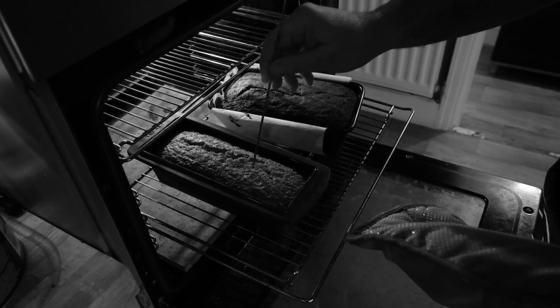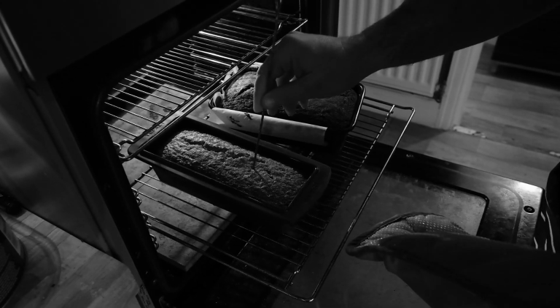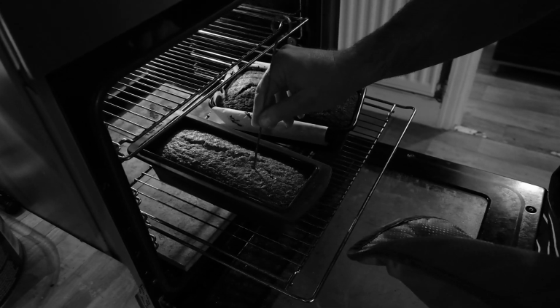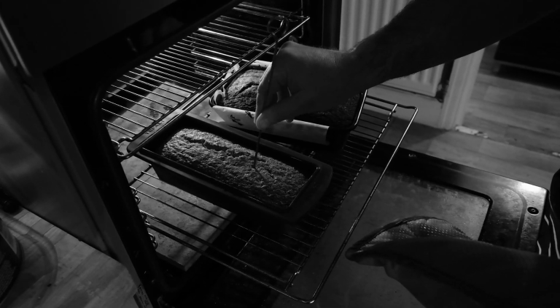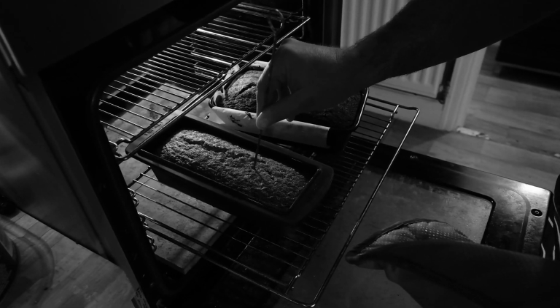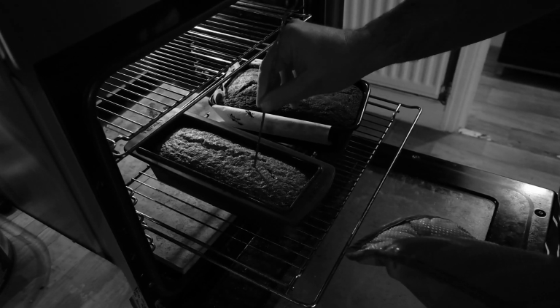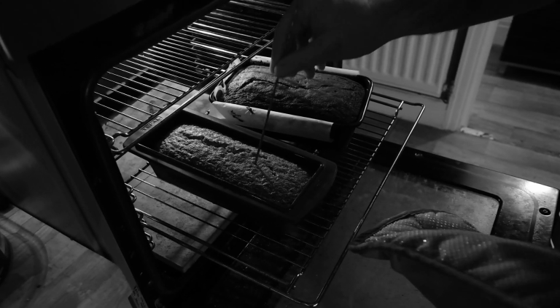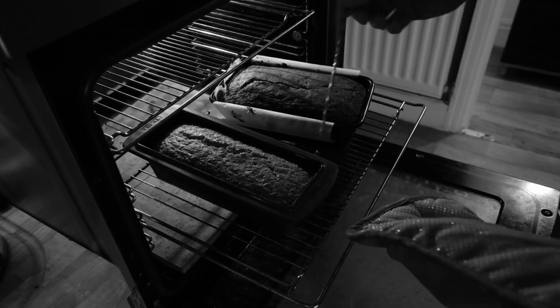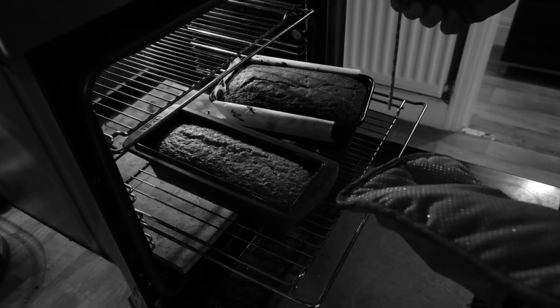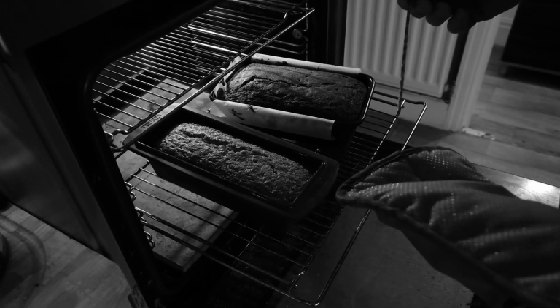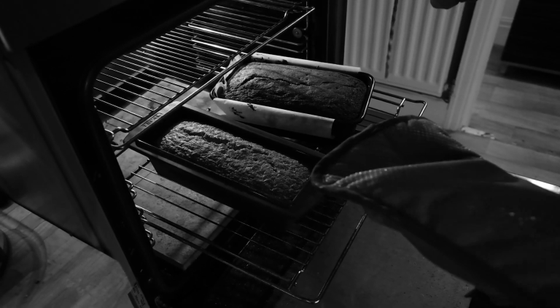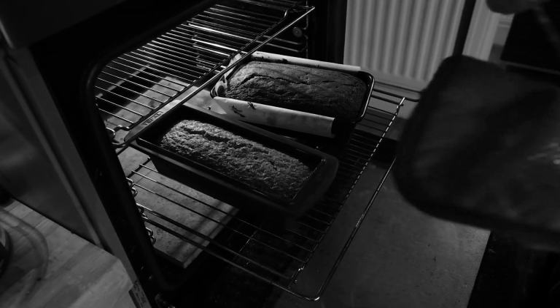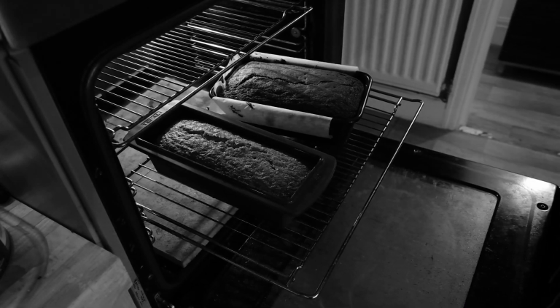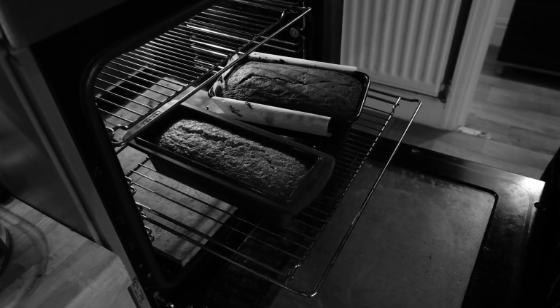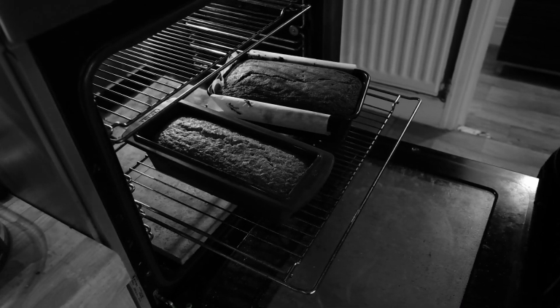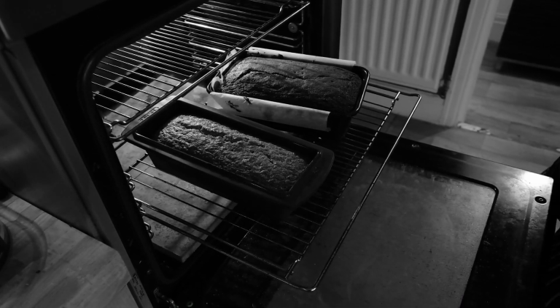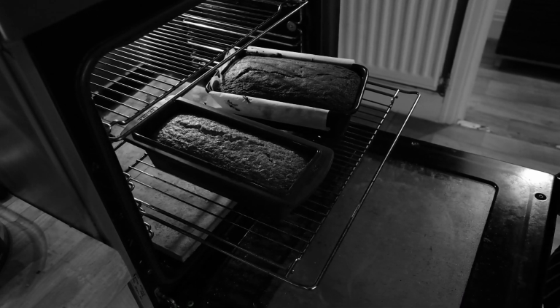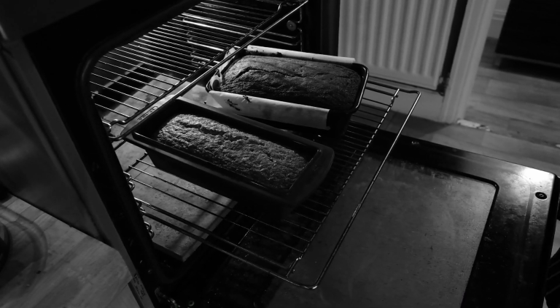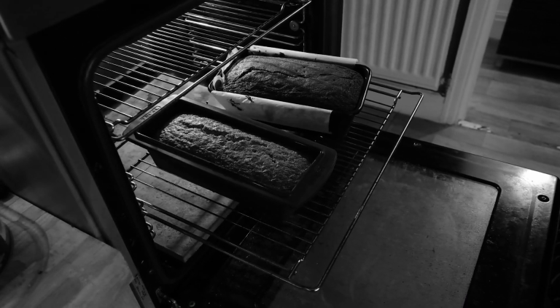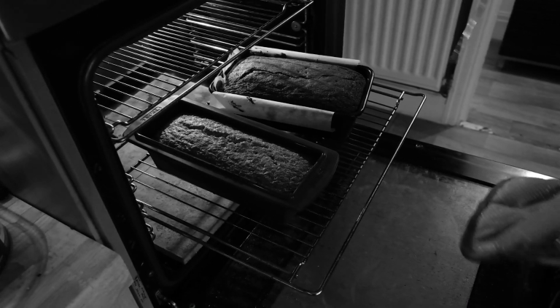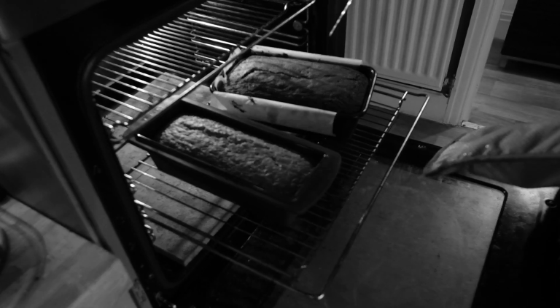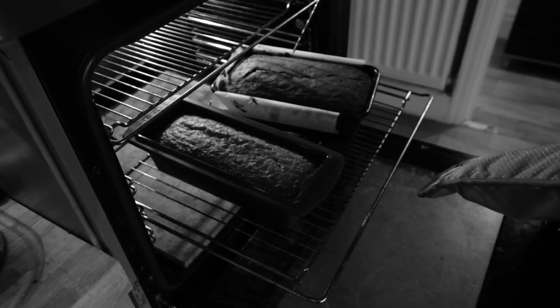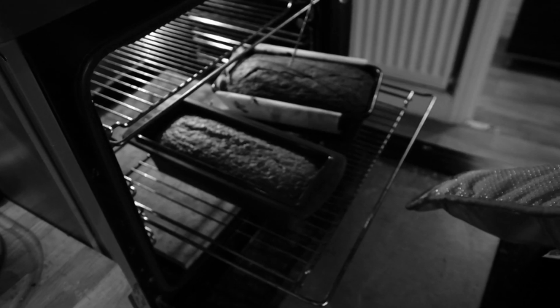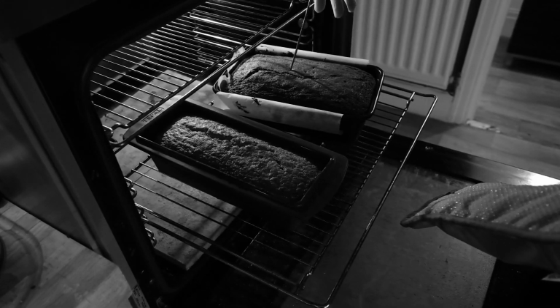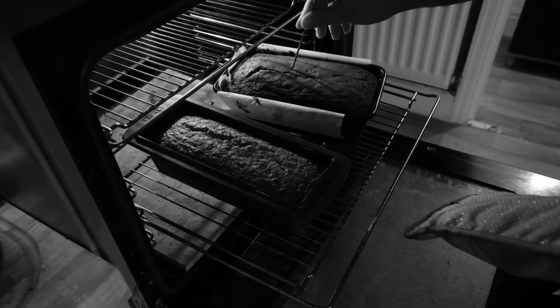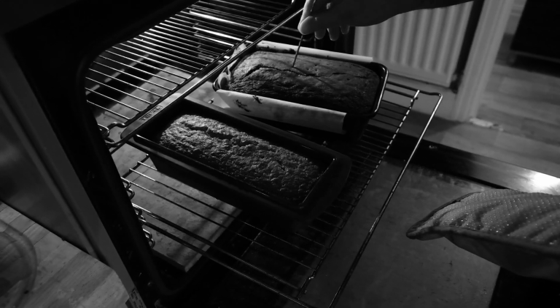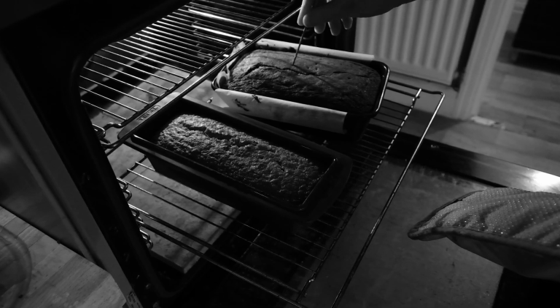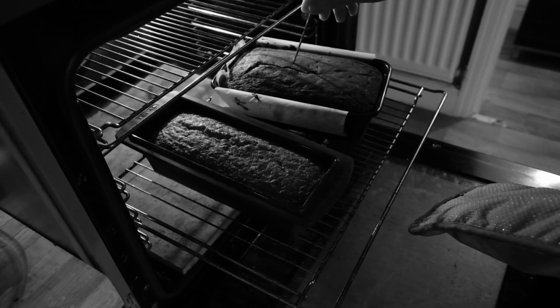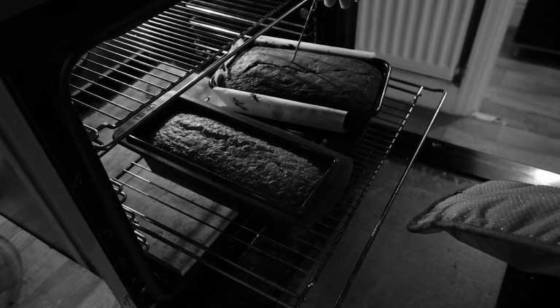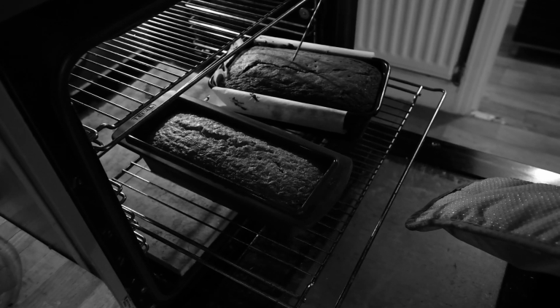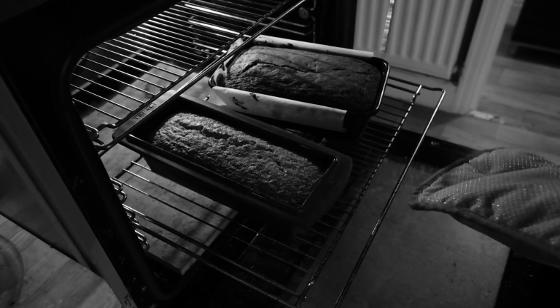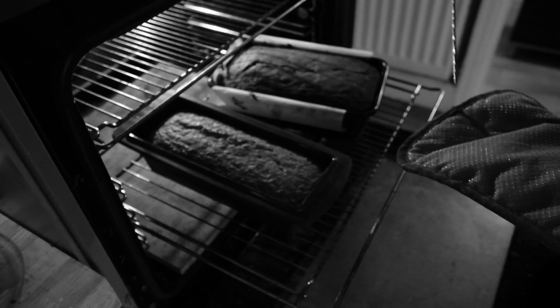Test your cake with a skewer — just press it in, and if it comes out clean then the cake is nicely done. But you don't want to overcook it, so keep testing it.